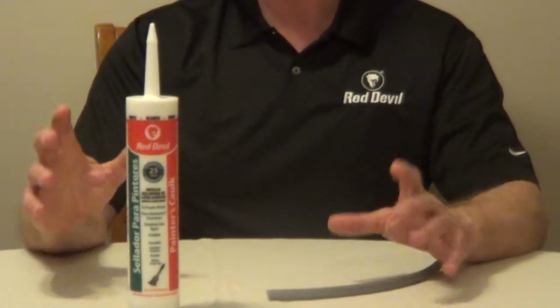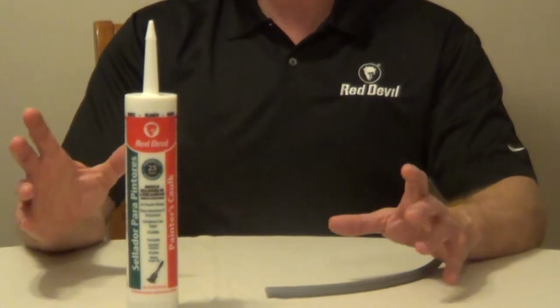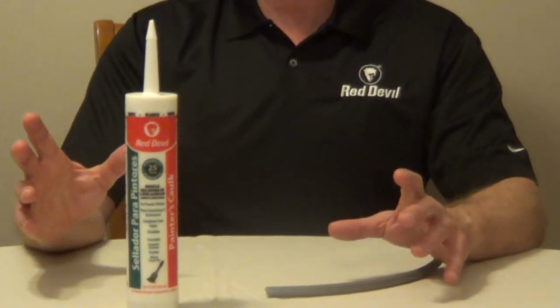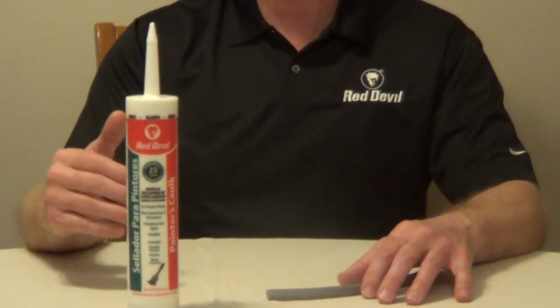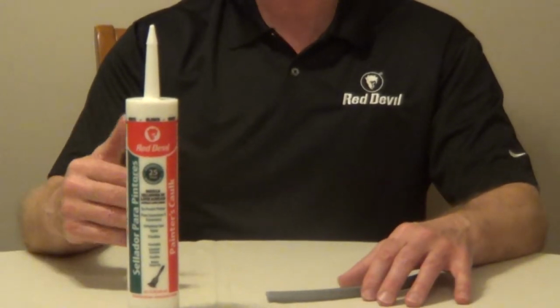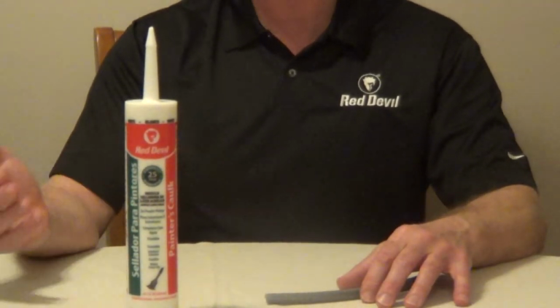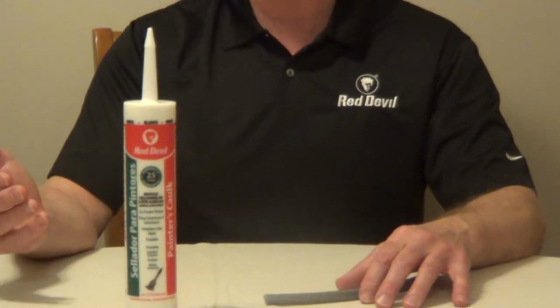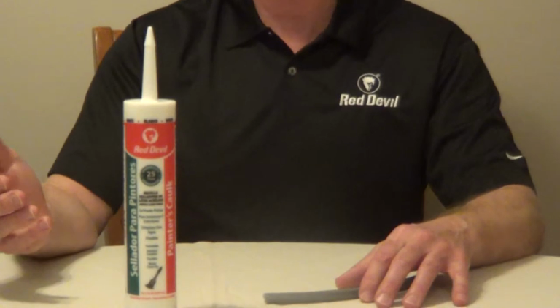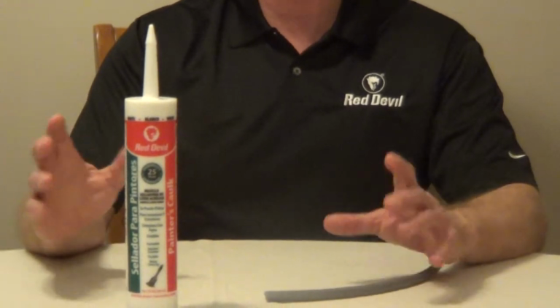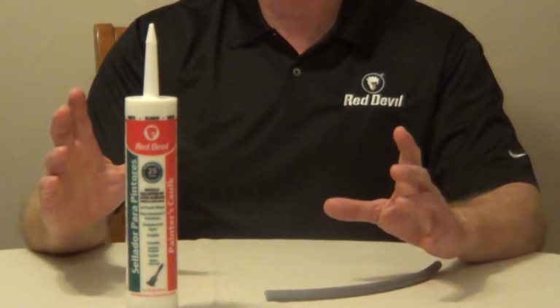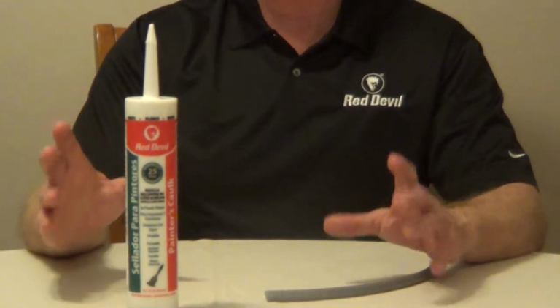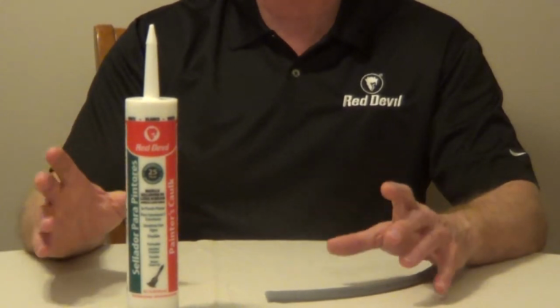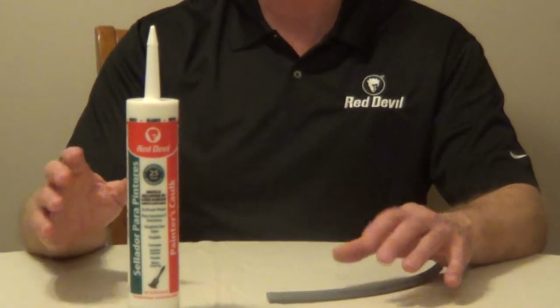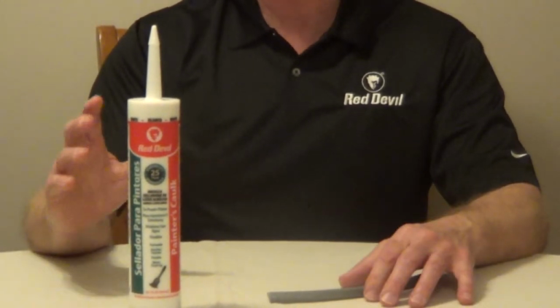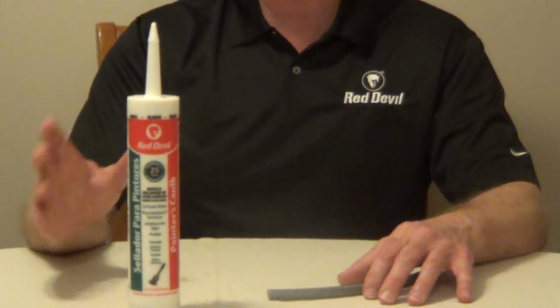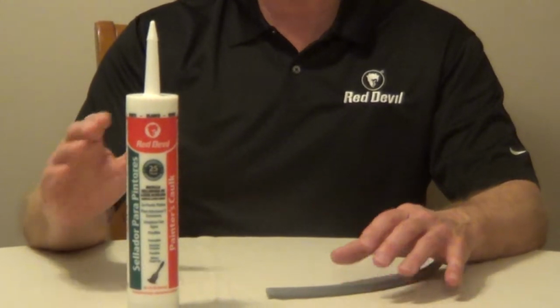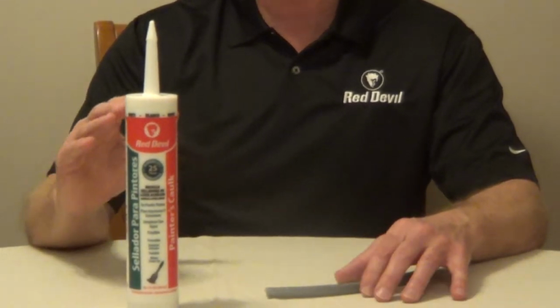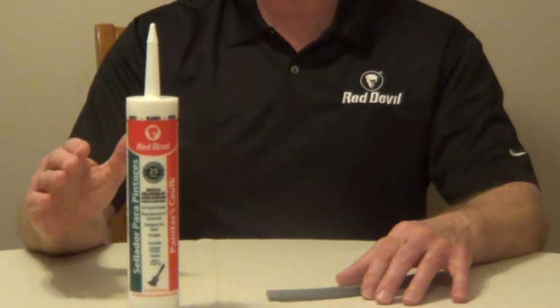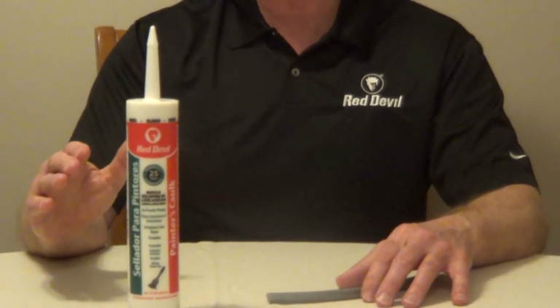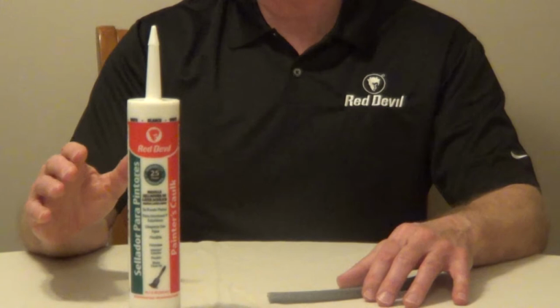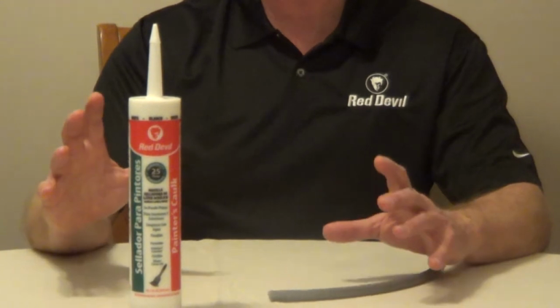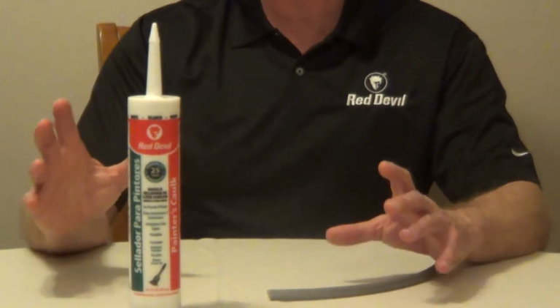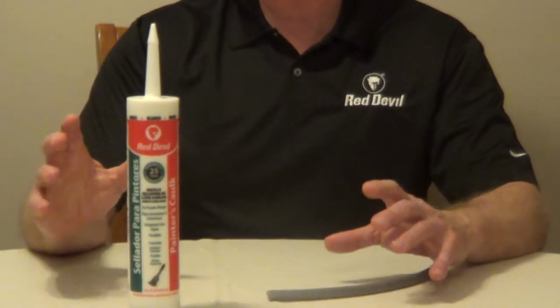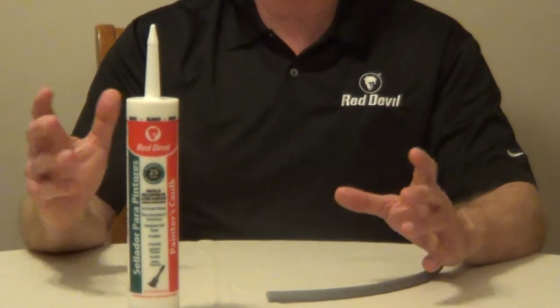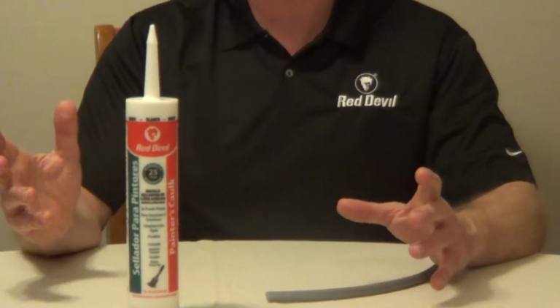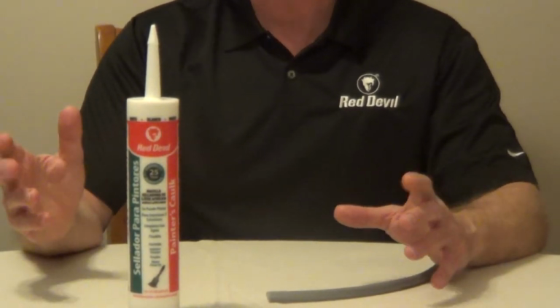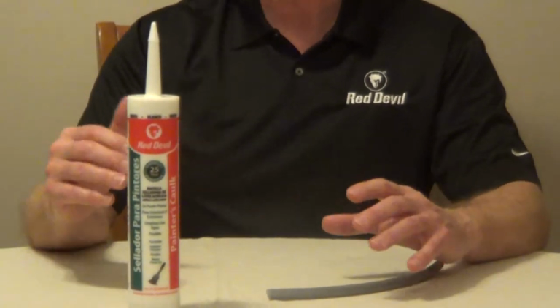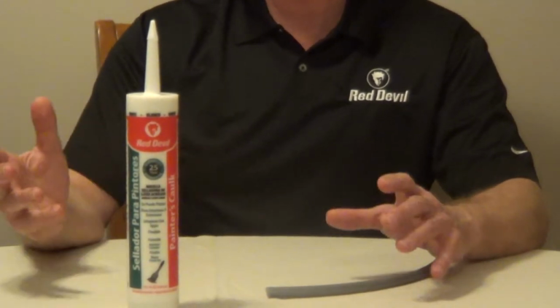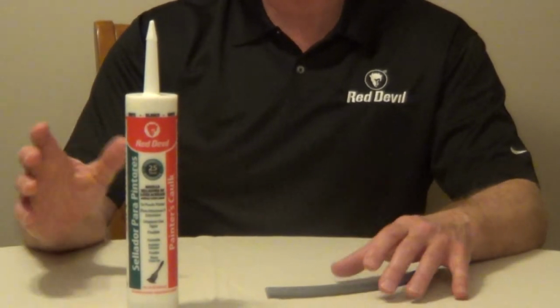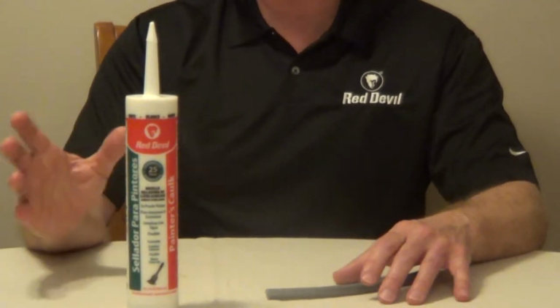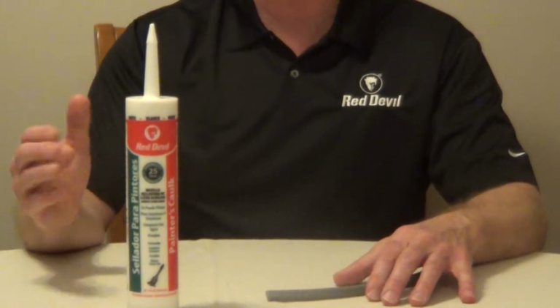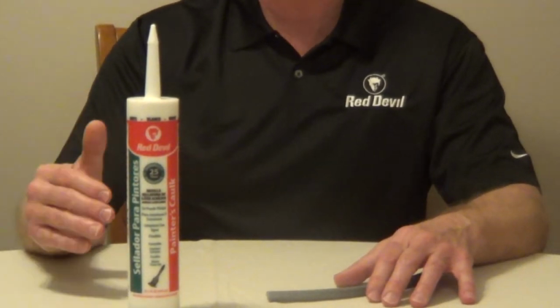To use this caulk, remove any existing caulk first and make sure the area is clean and dry. Cut your tip at a 45-degree angle and make sure the opening matches your joint size. To smooth it, you can use a smoother or your finger.